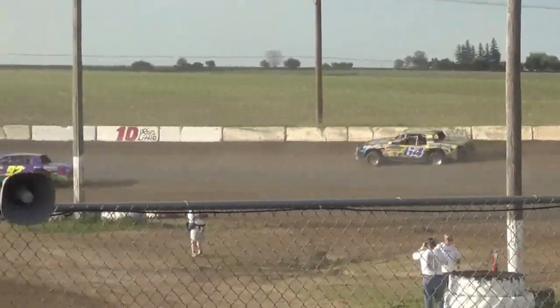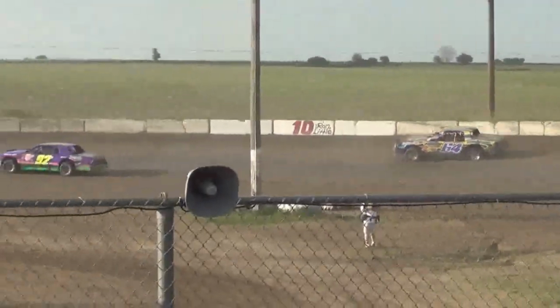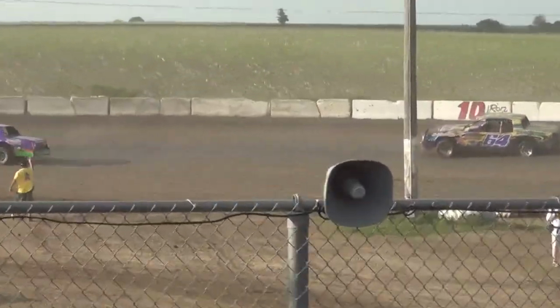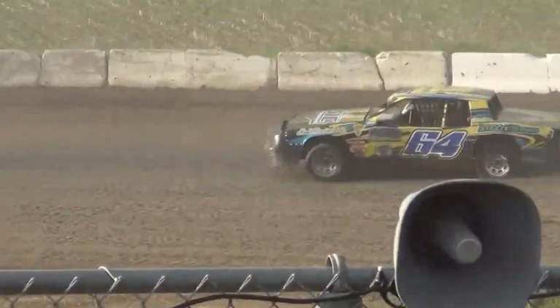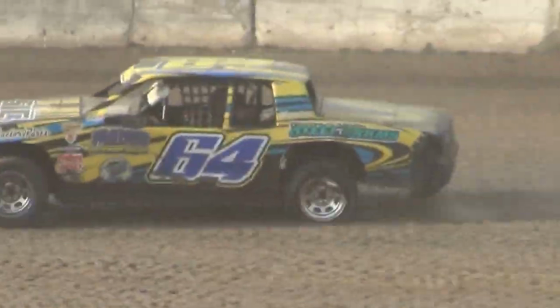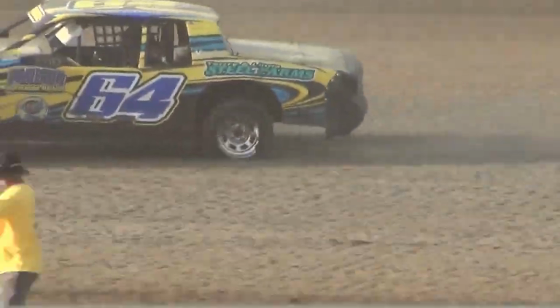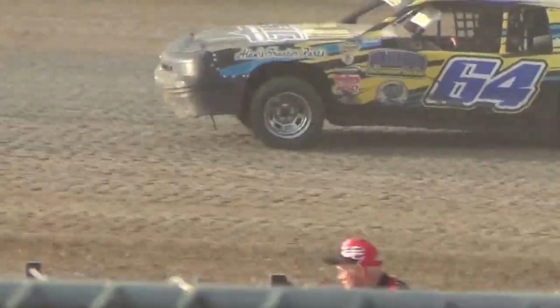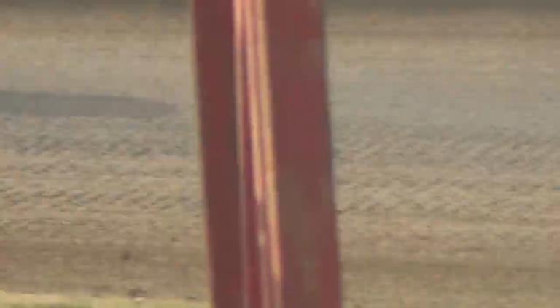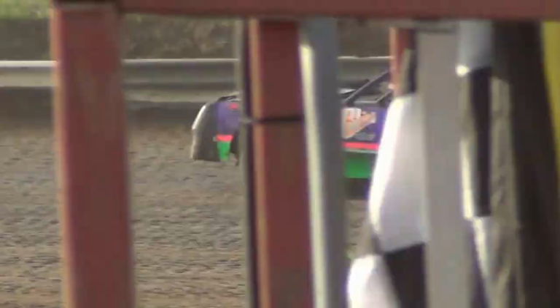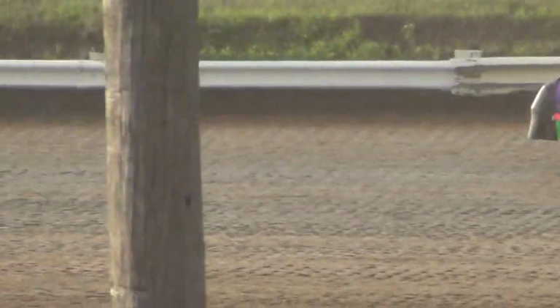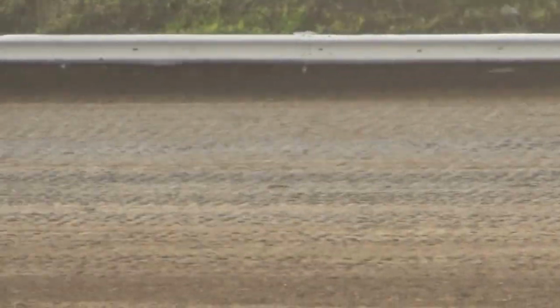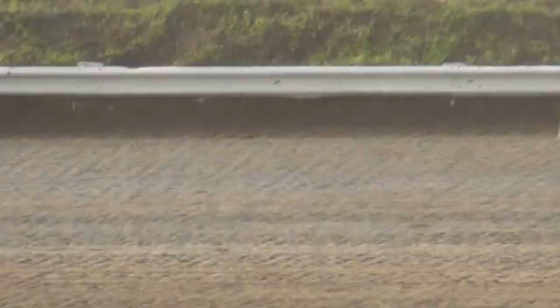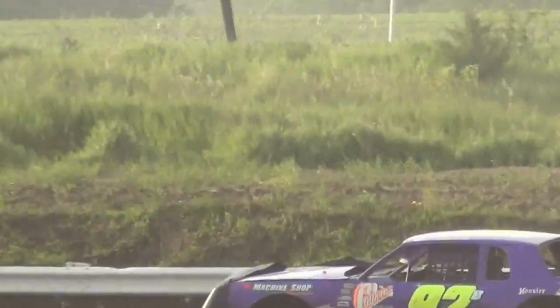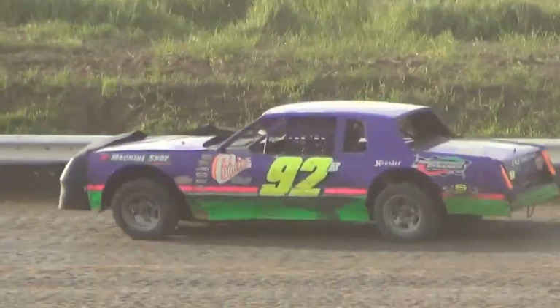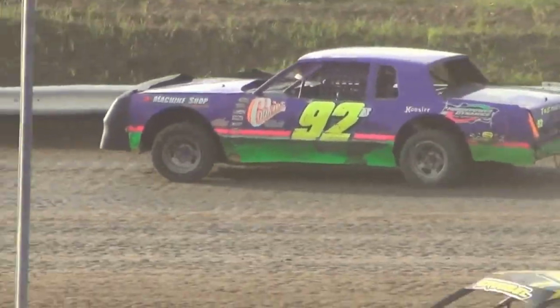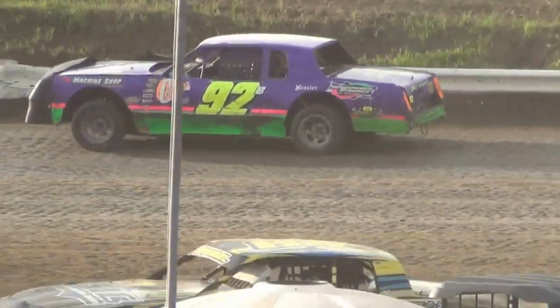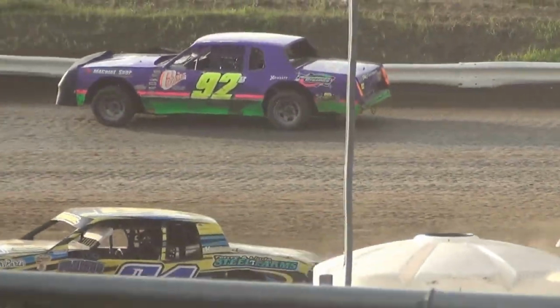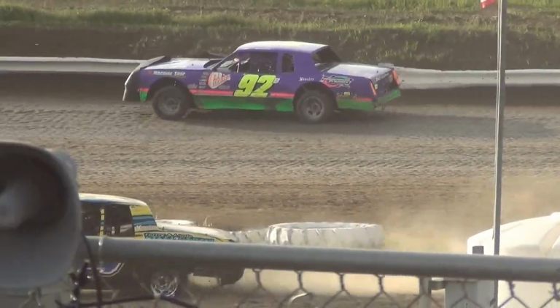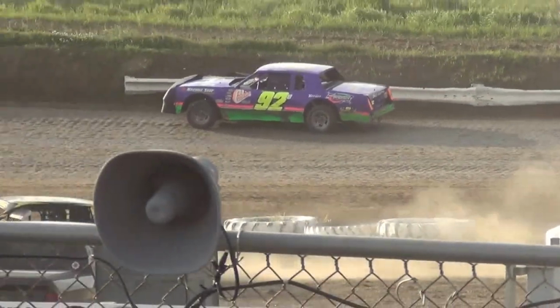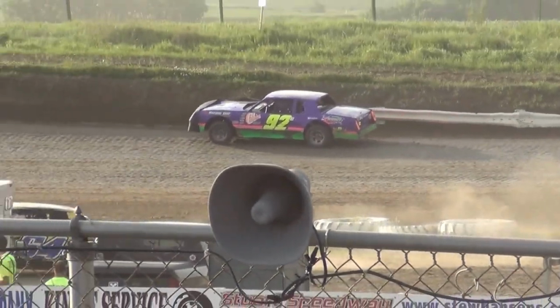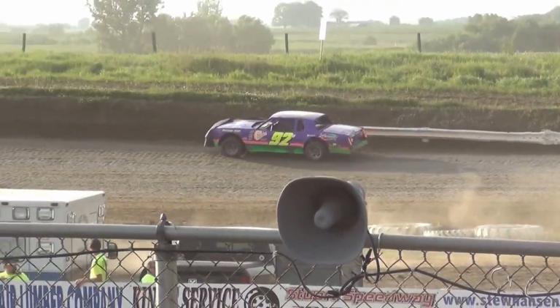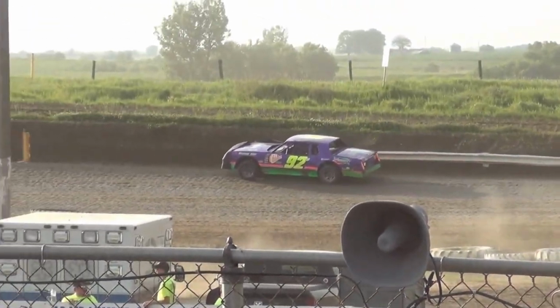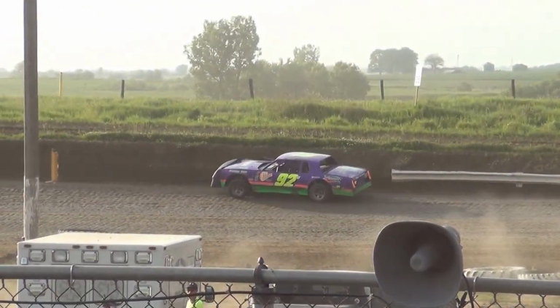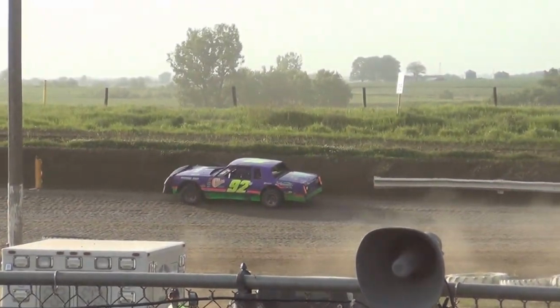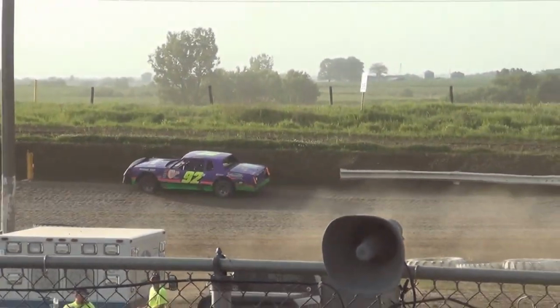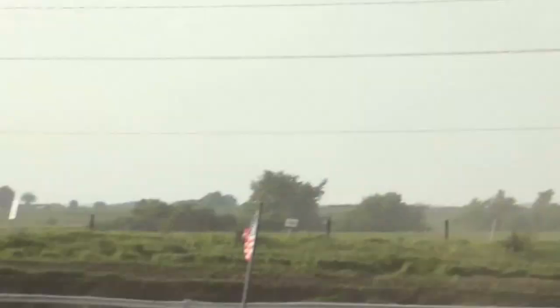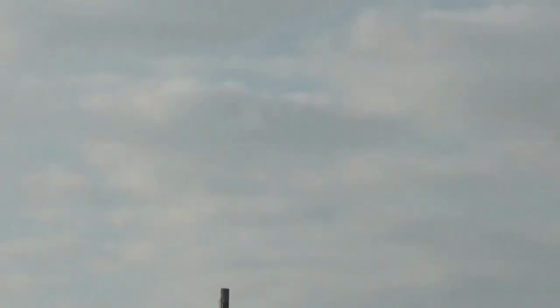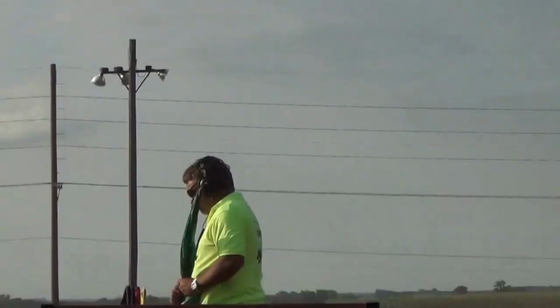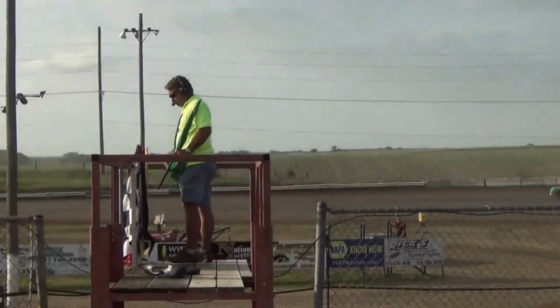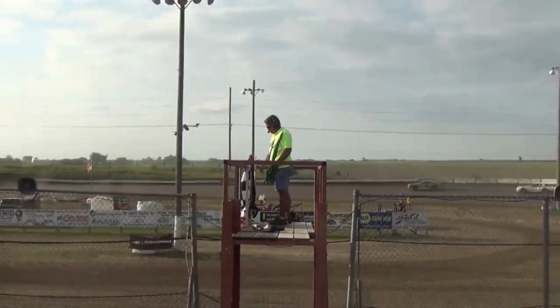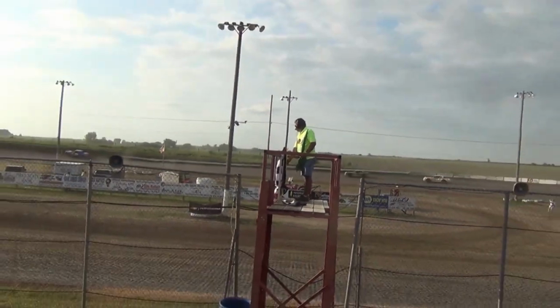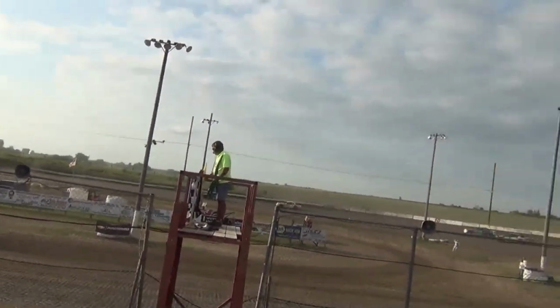All right, well on the 64 car flat tire Boeing, the 92 Blessington has a flat tire as well. Here we go.